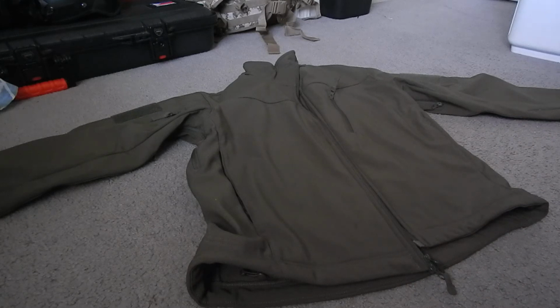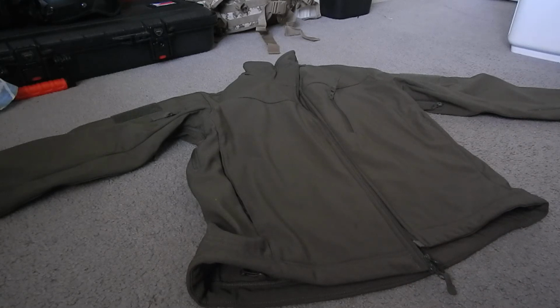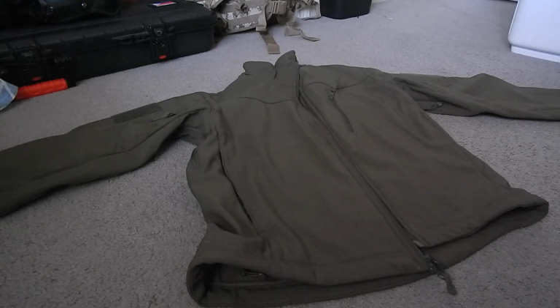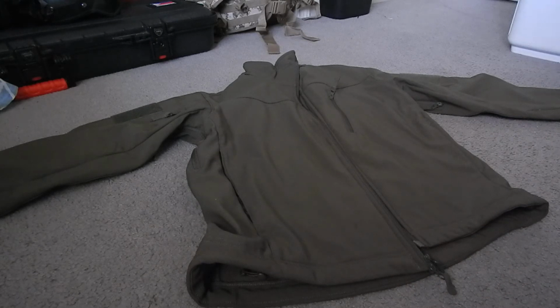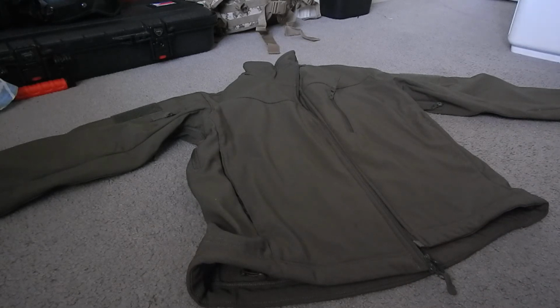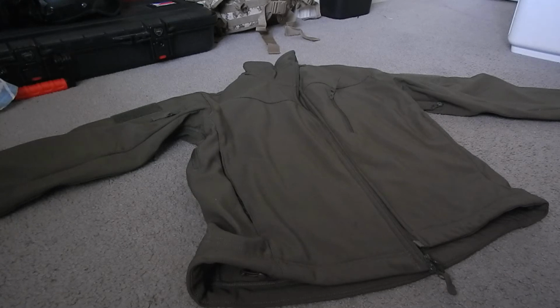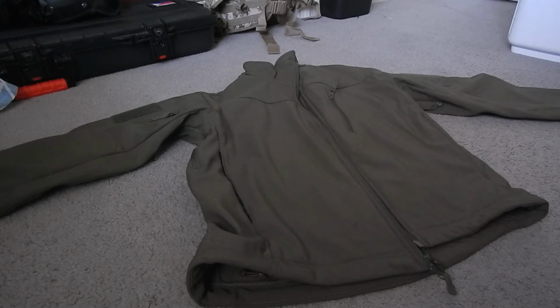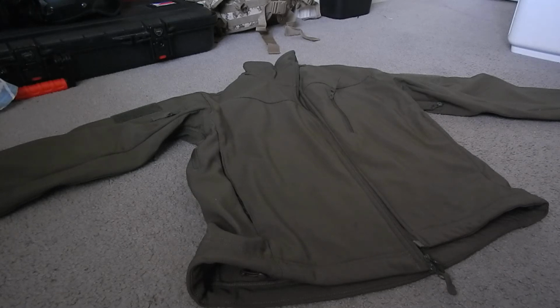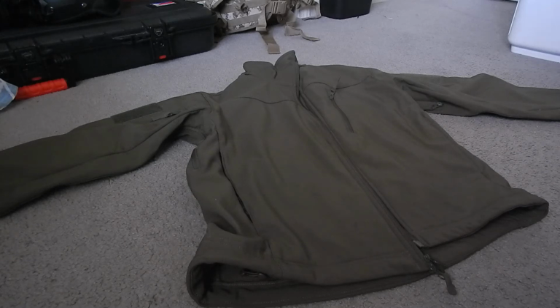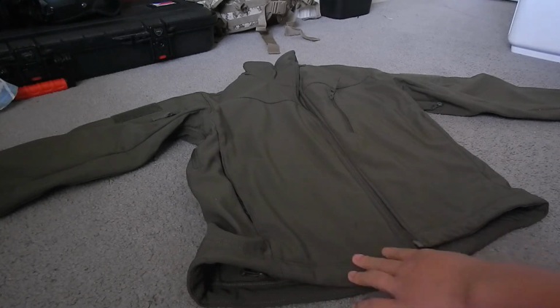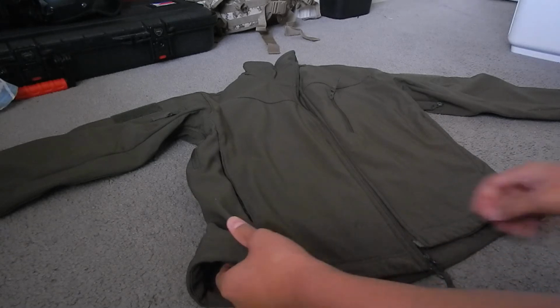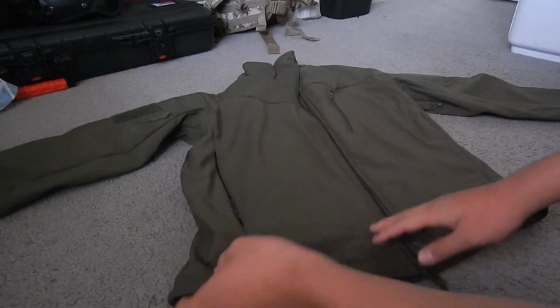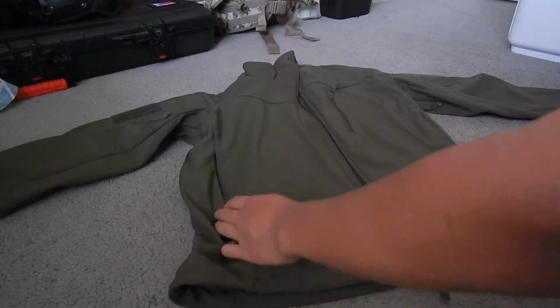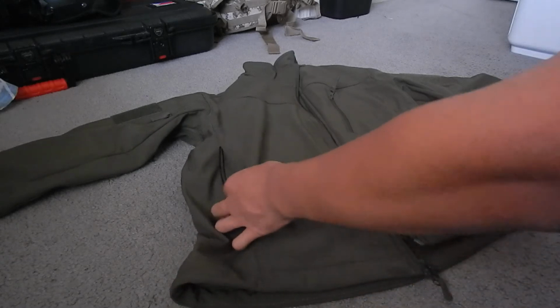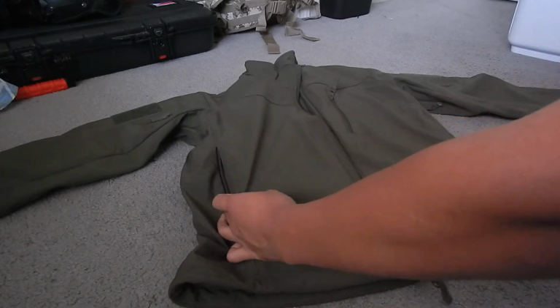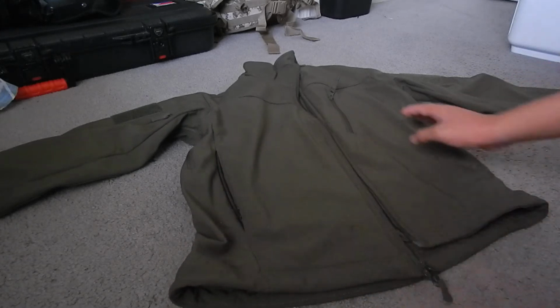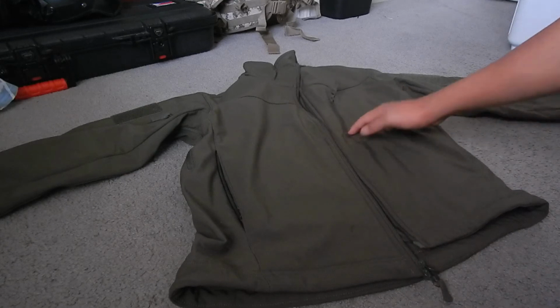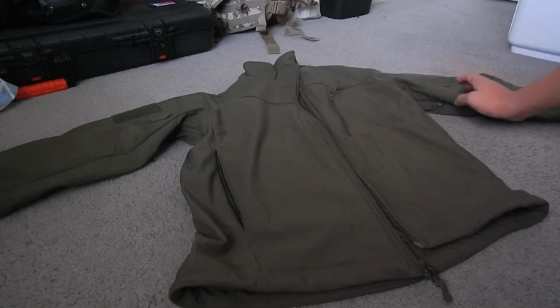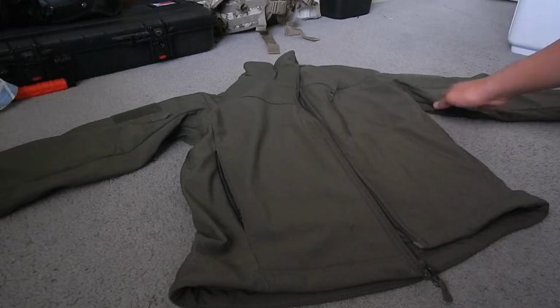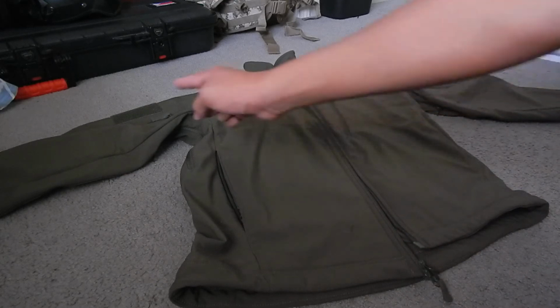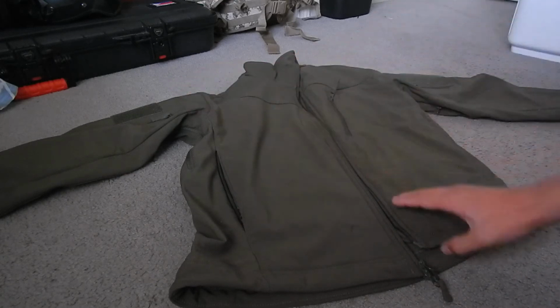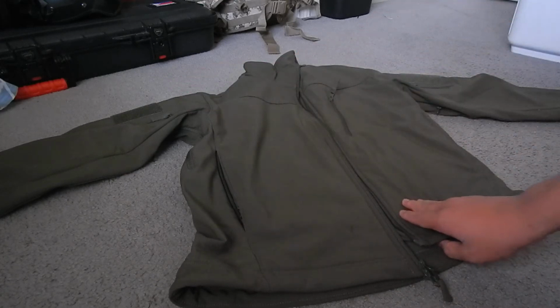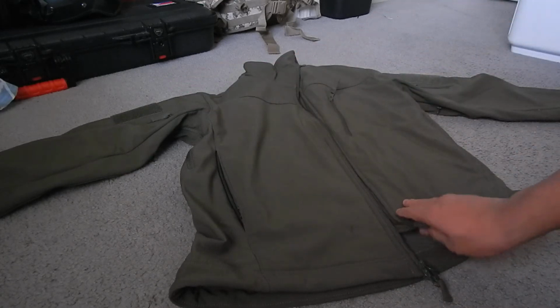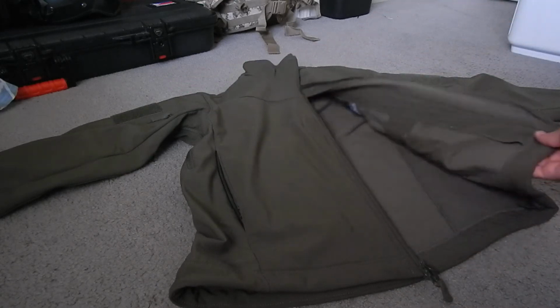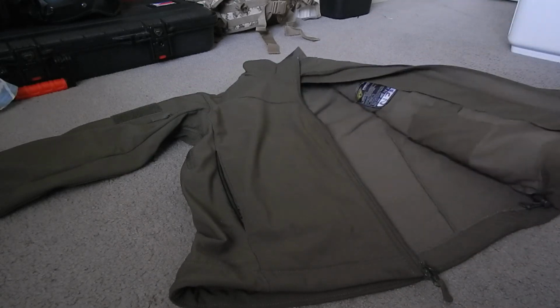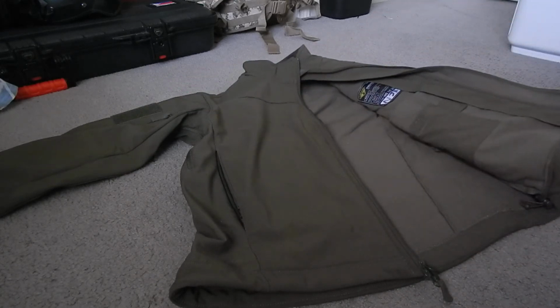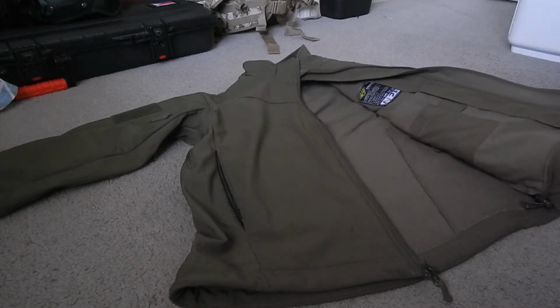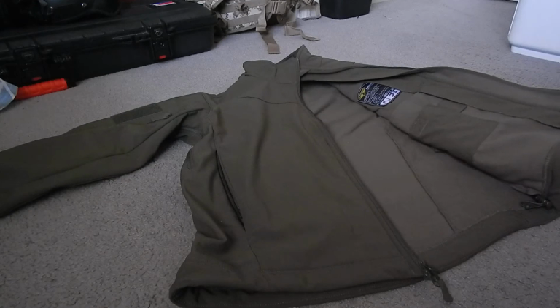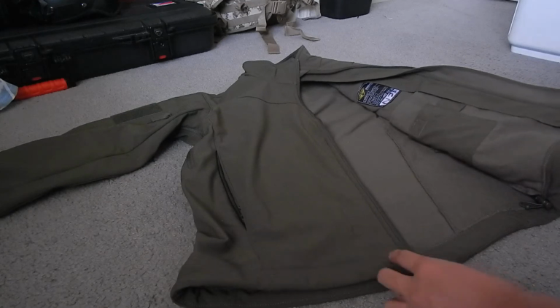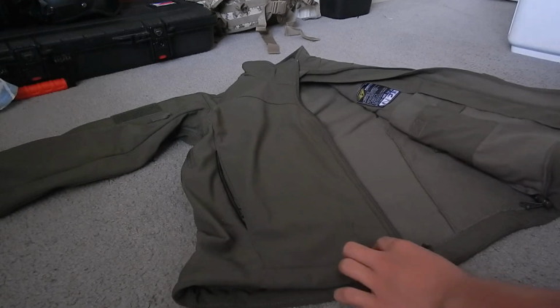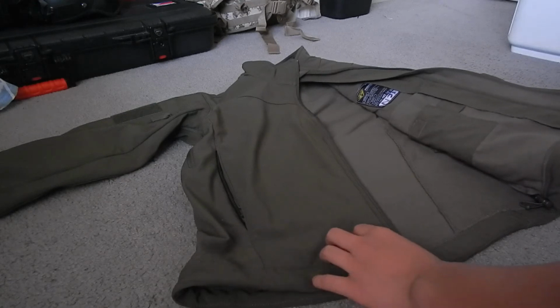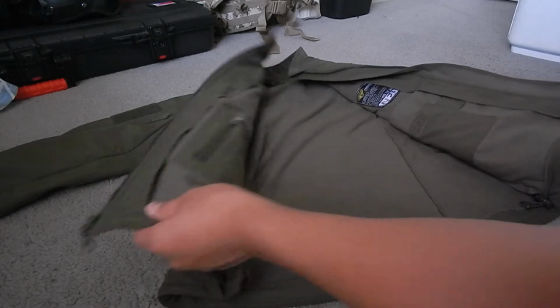This jacket has 9 pockets. It has a left and right hand pocket, chest pocket, 2 arm pockets, and 4 inner pockets — so 2 on the left, 2 on the right.